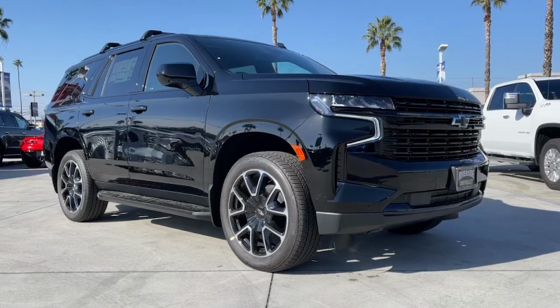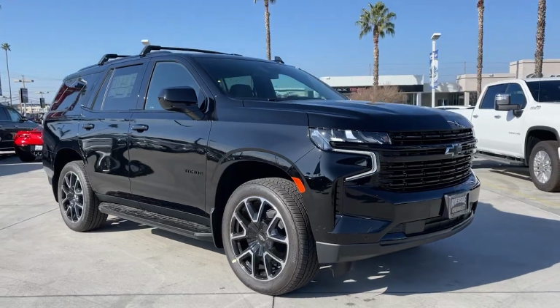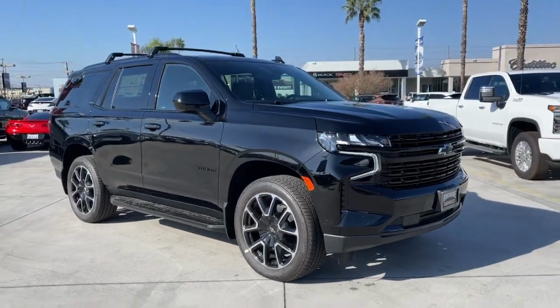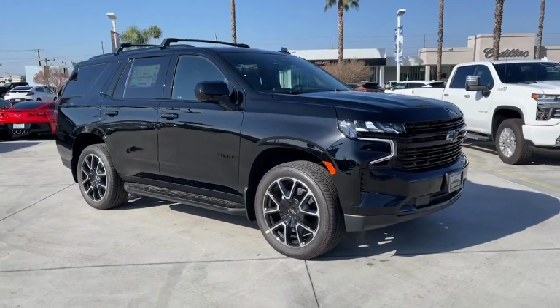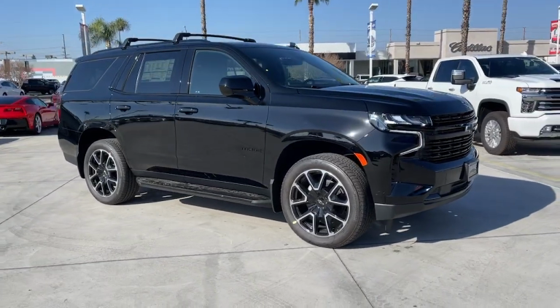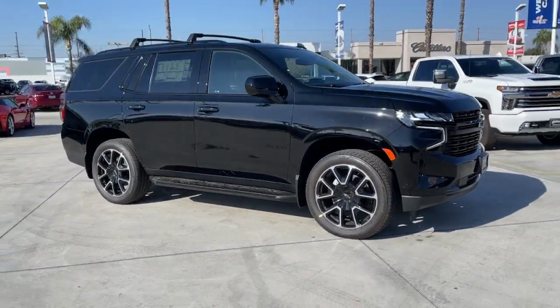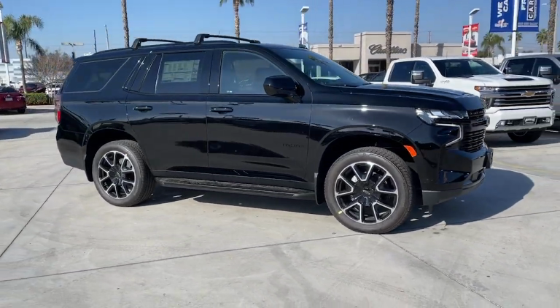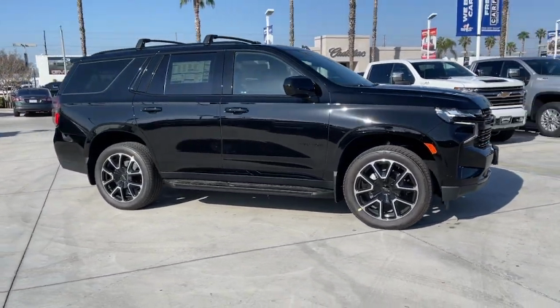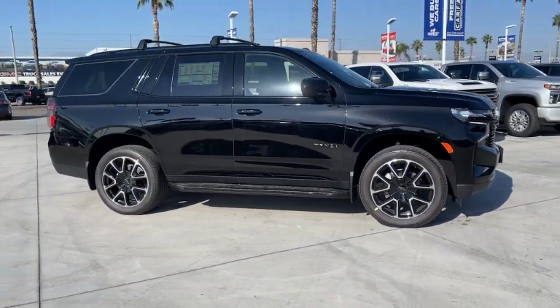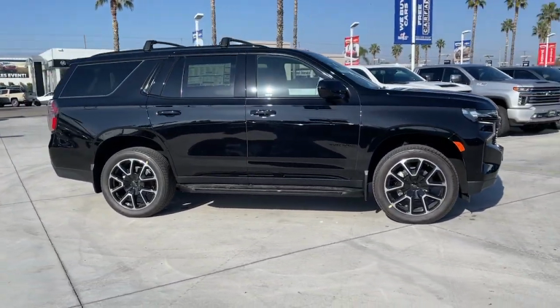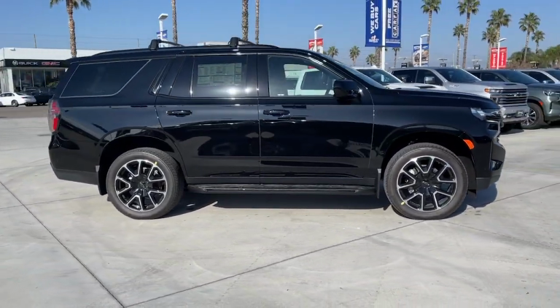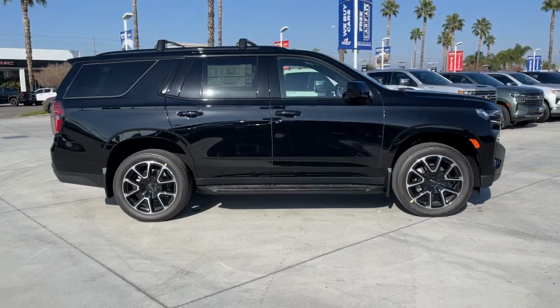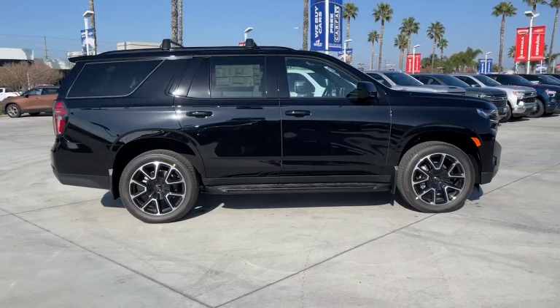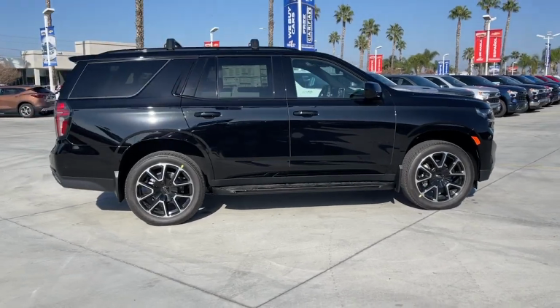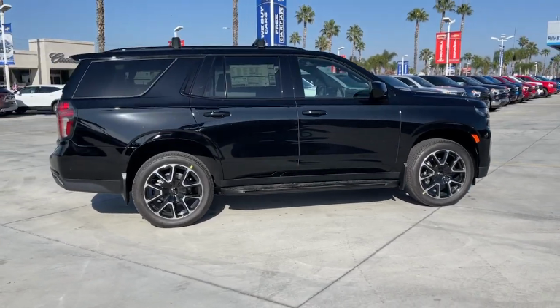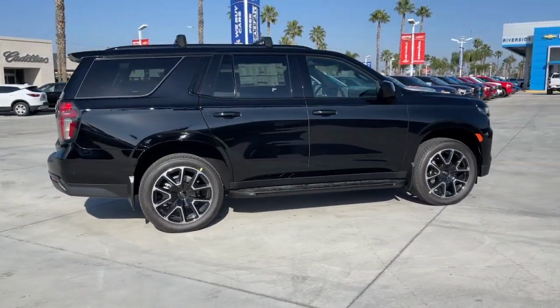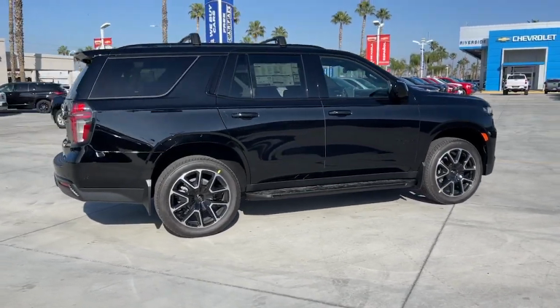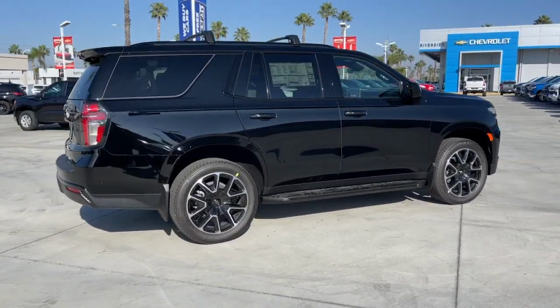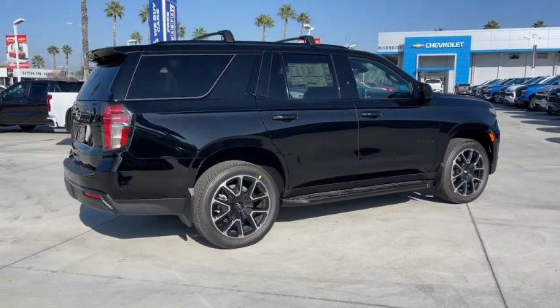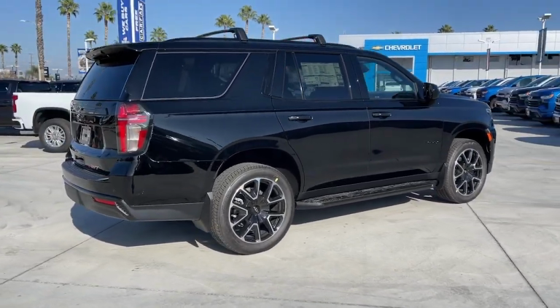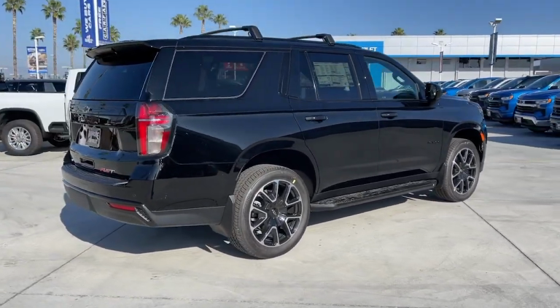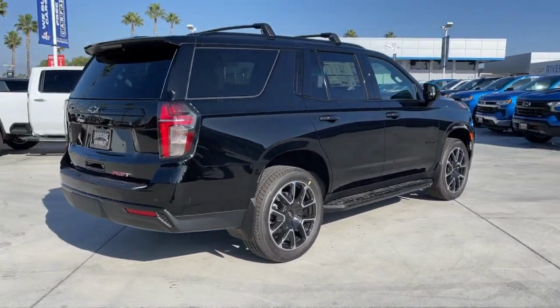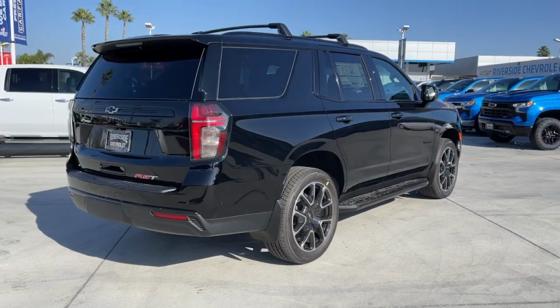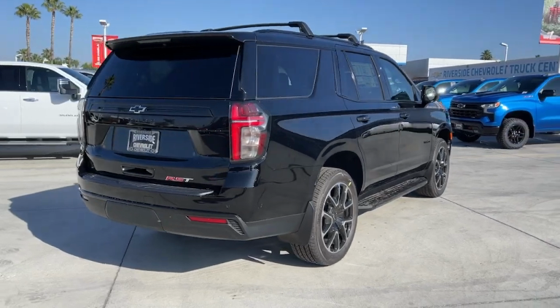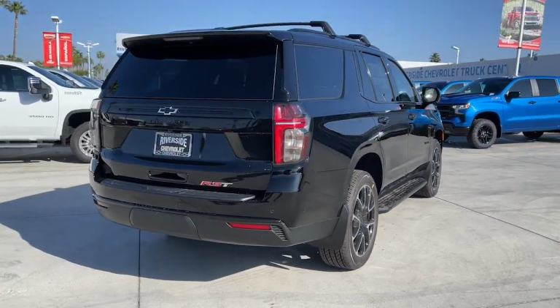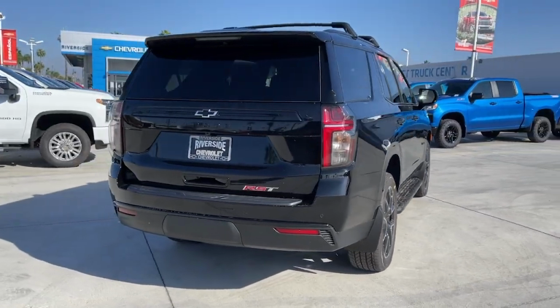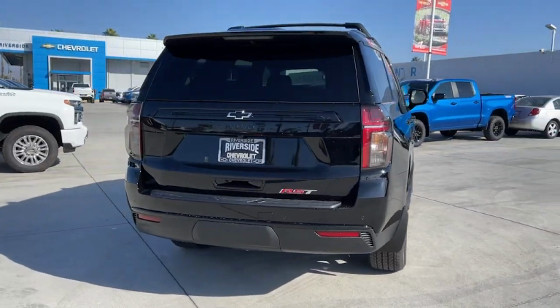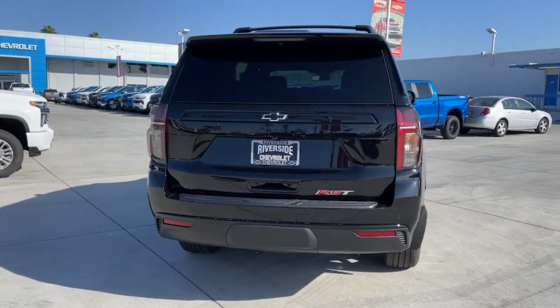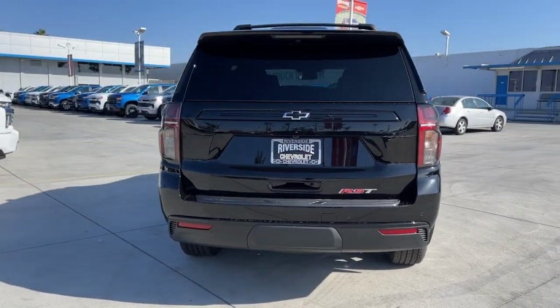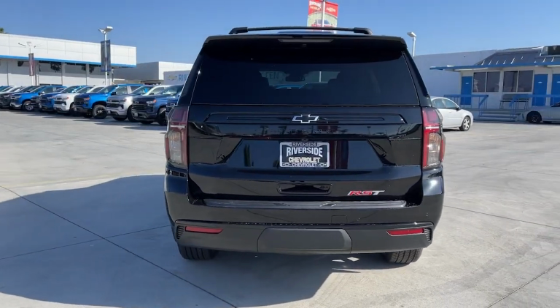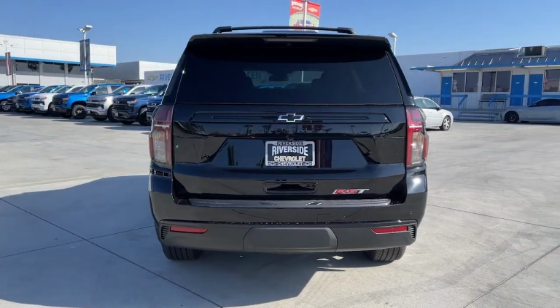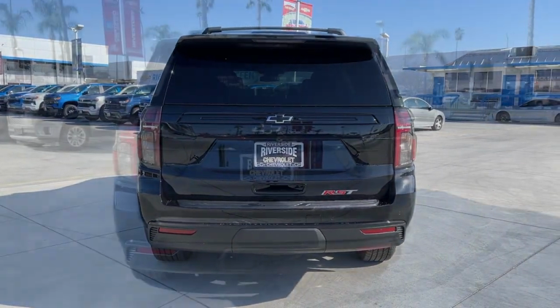You'll have love at first sight with the 2023 Chevrolet Tahoe — the full-size SUV that has the space, power, amenities, and technology you need to tackle a challenge in comfort and style.